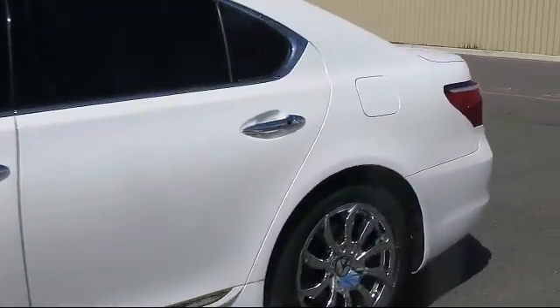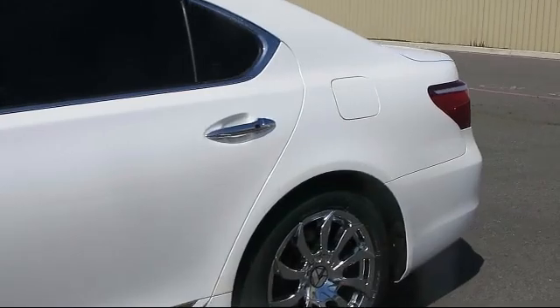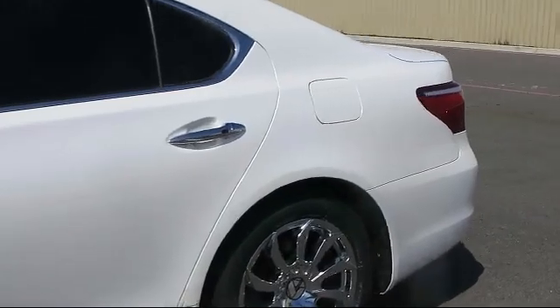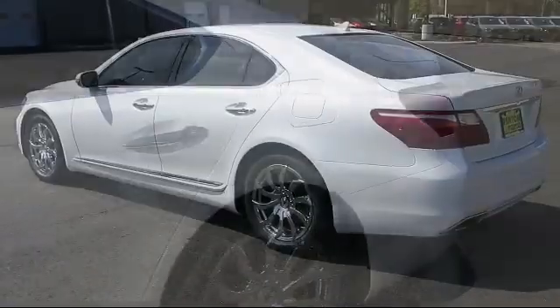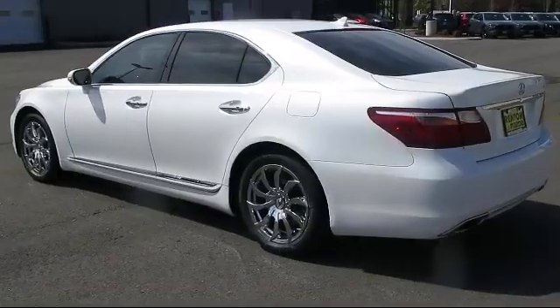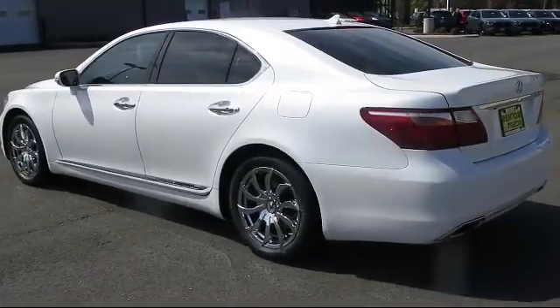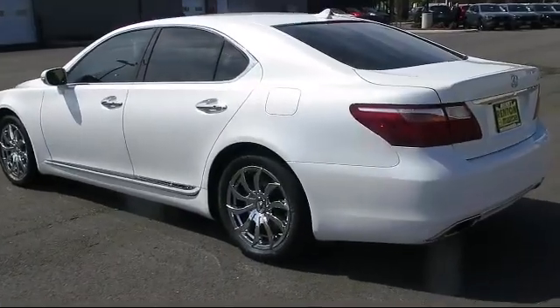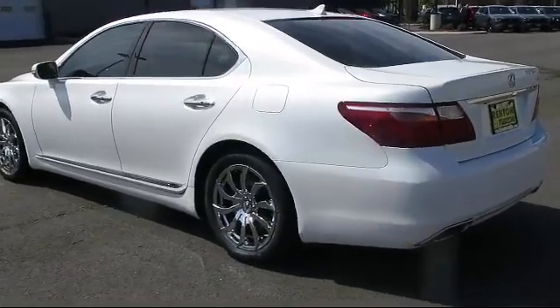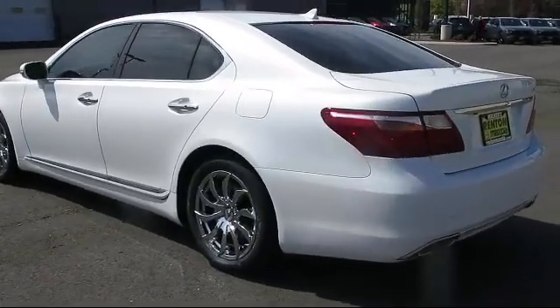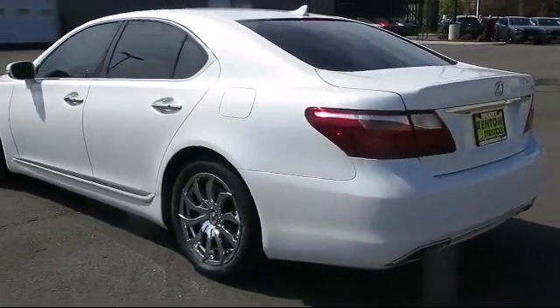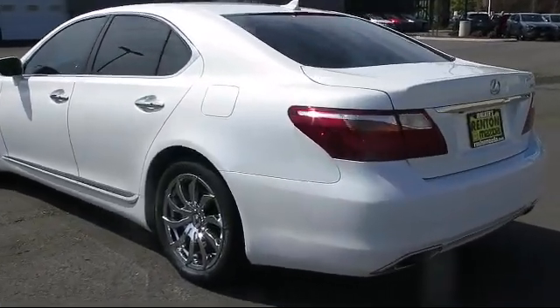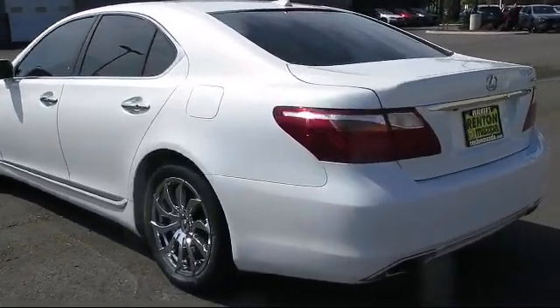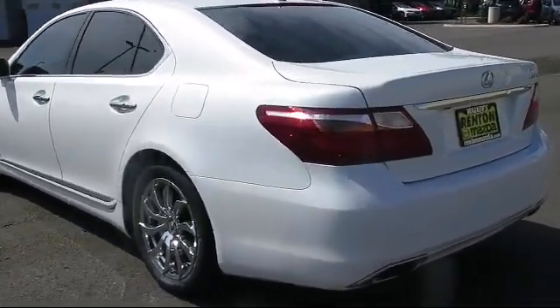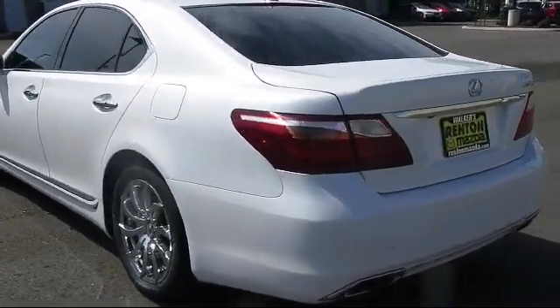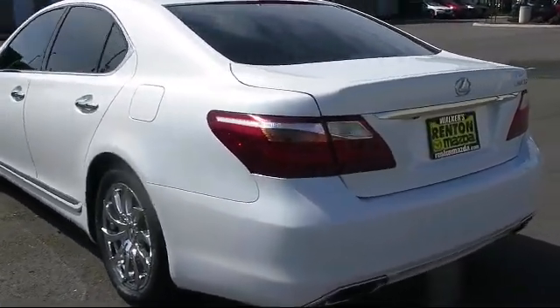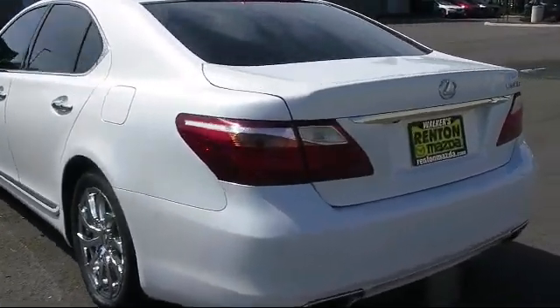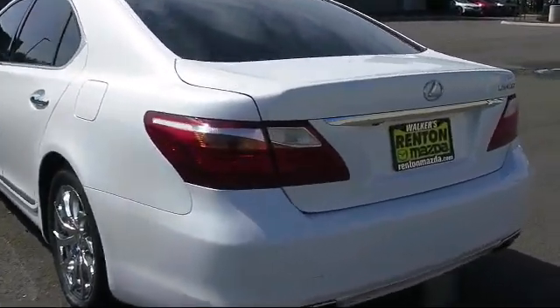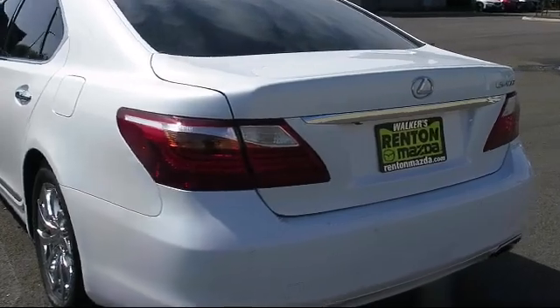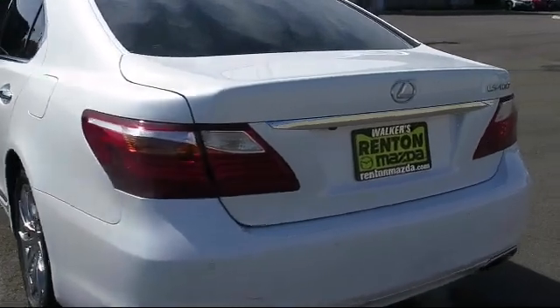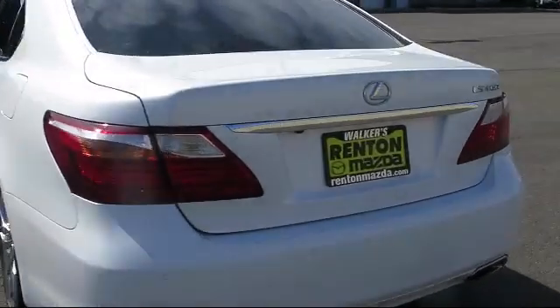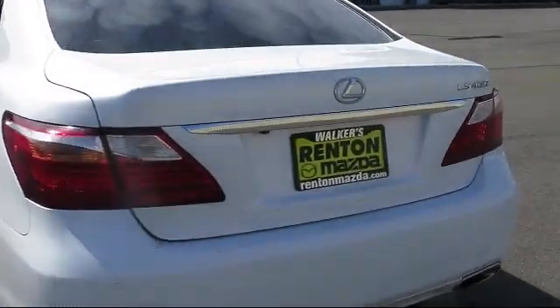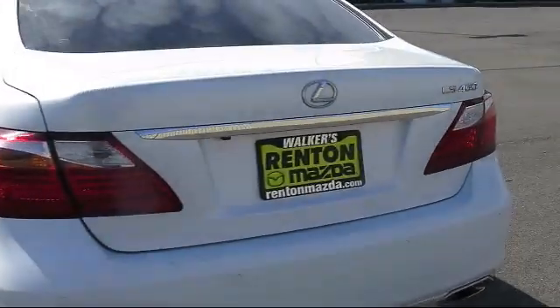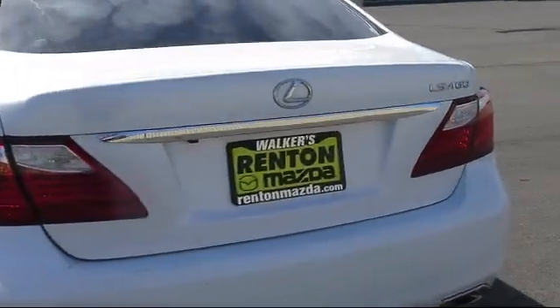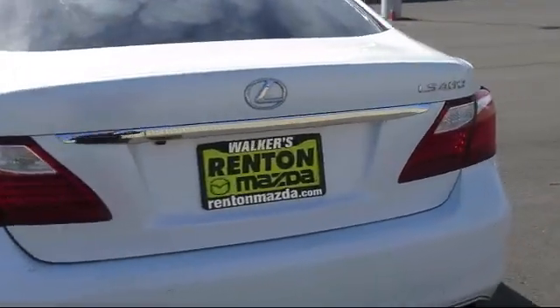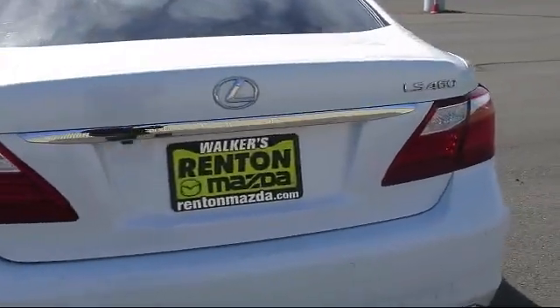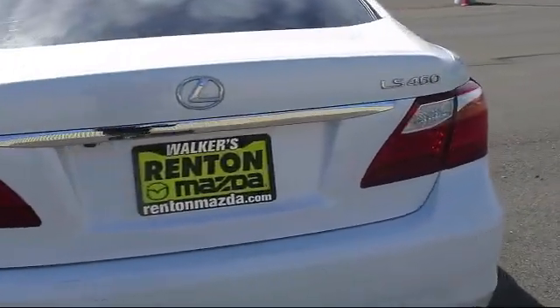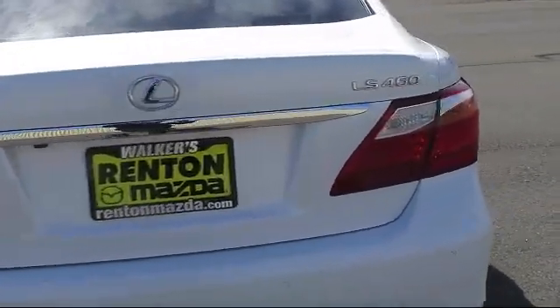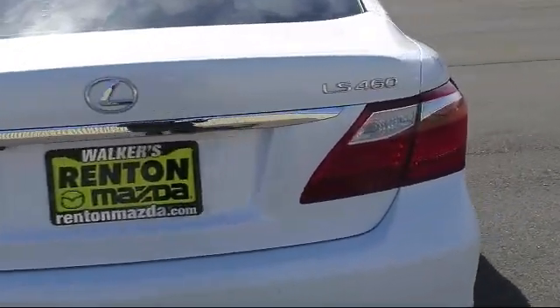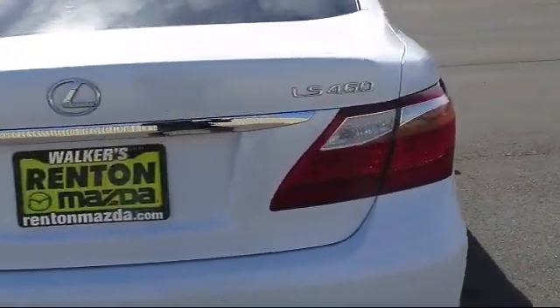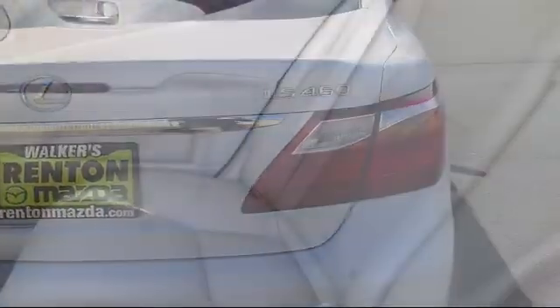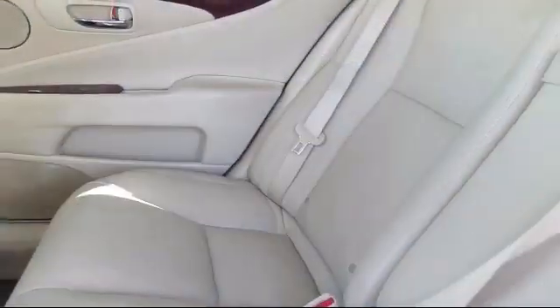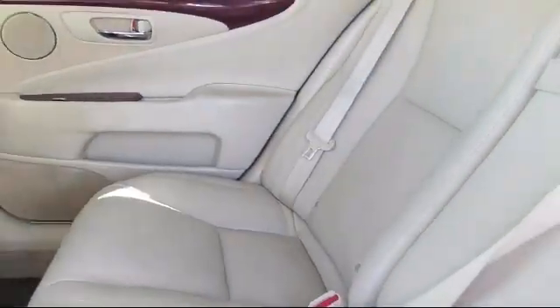It also features an electrochromatic rearview mirror, leather seat trim, cruise control, fog lights, side airbags, and has less than 85,000 miles on the odometer.